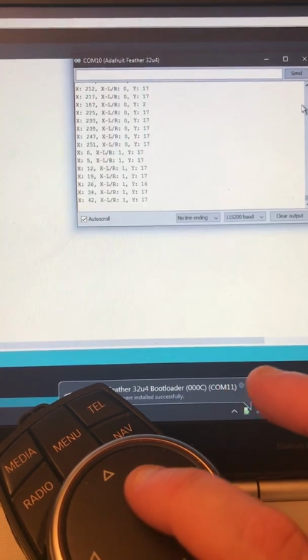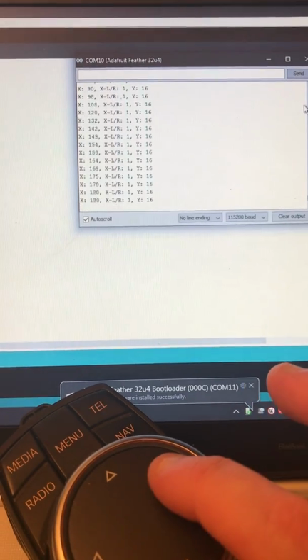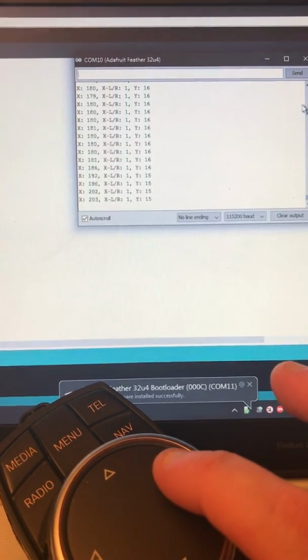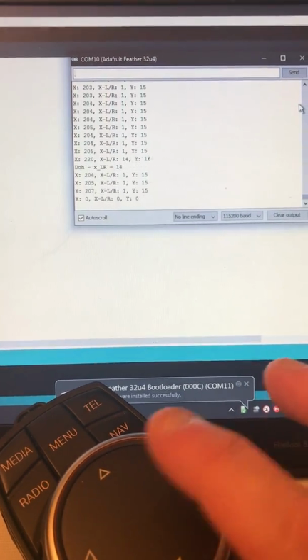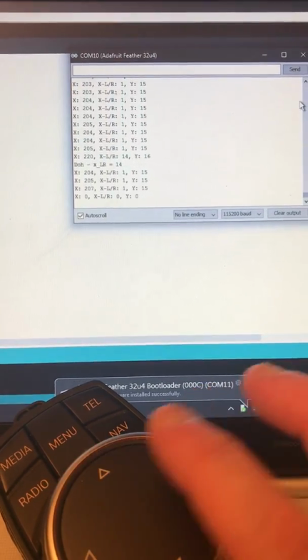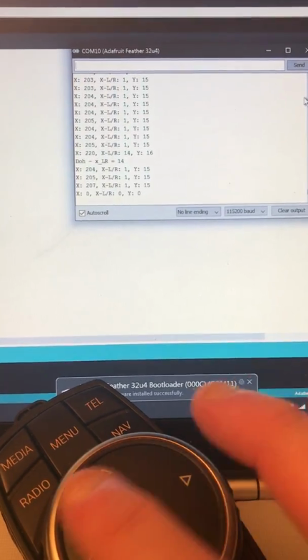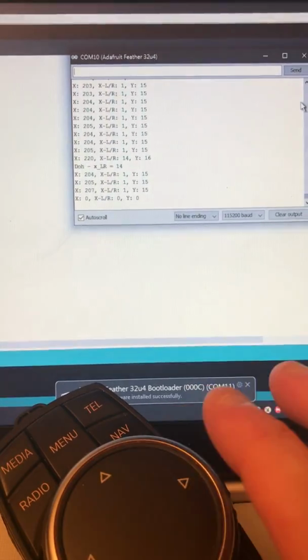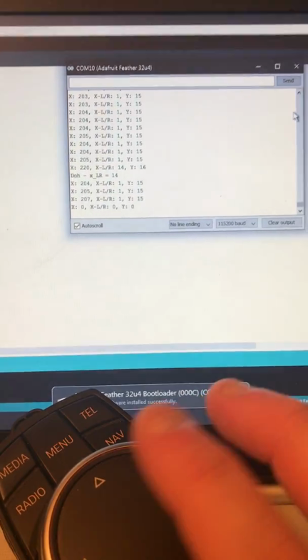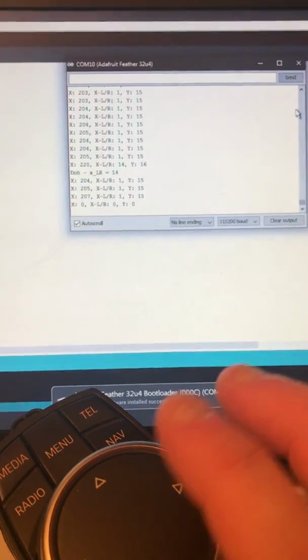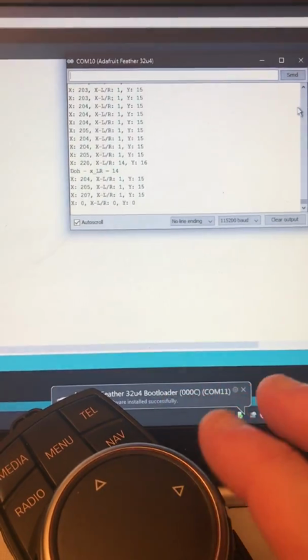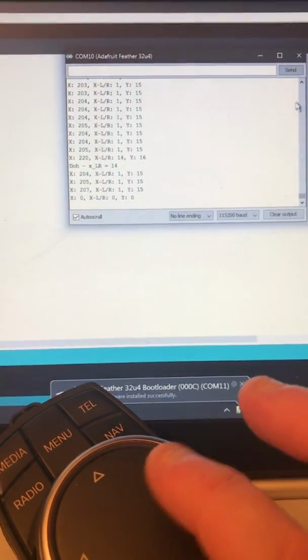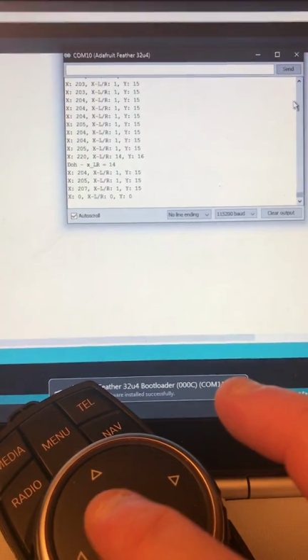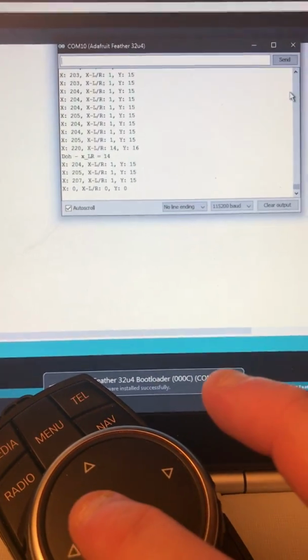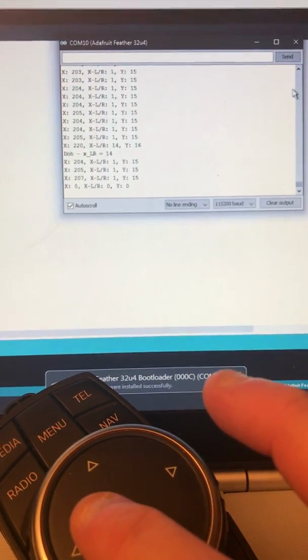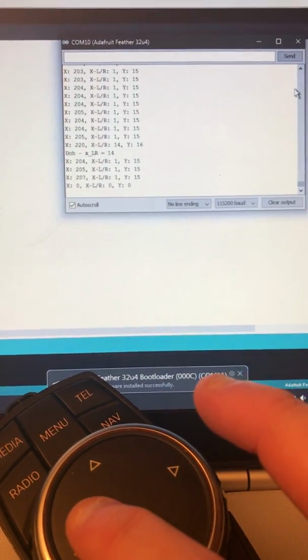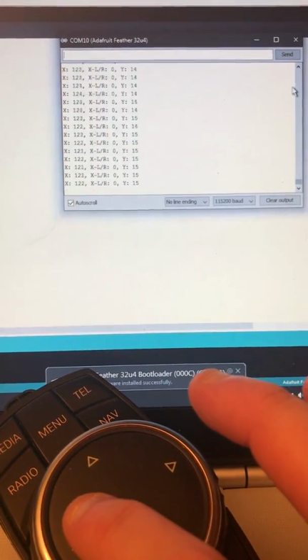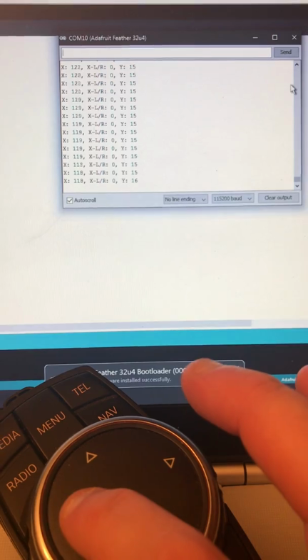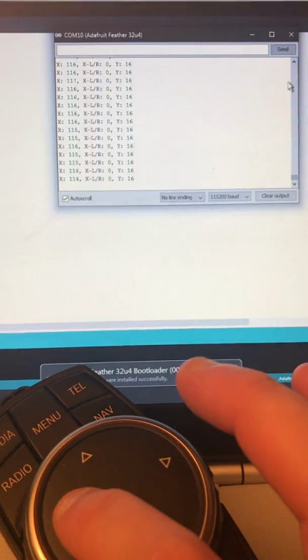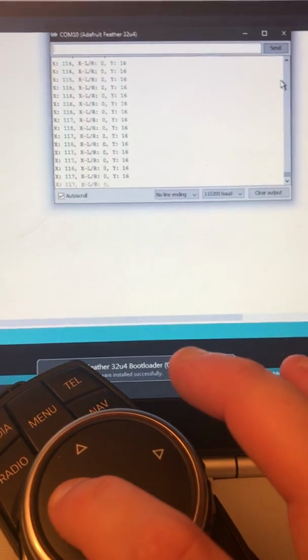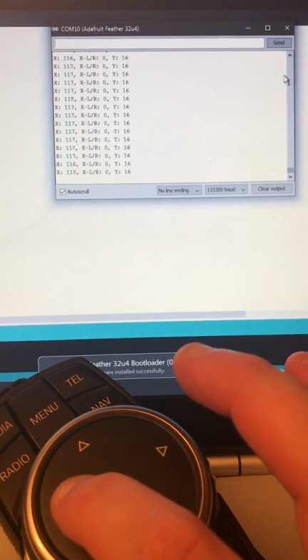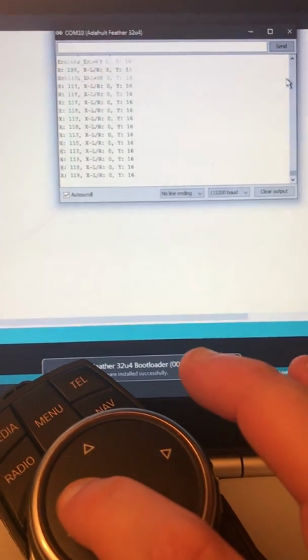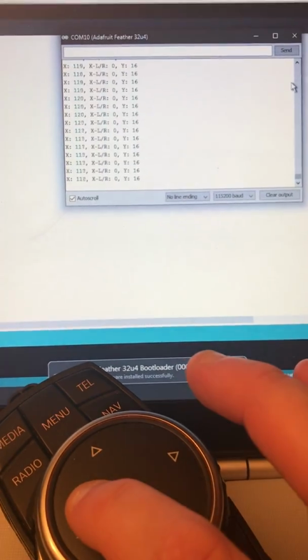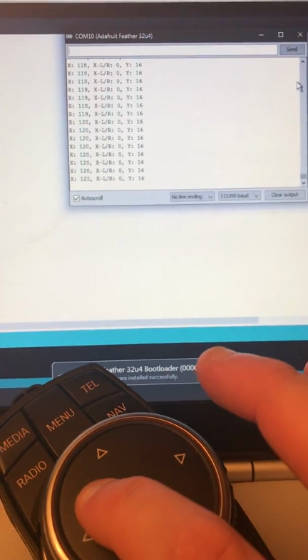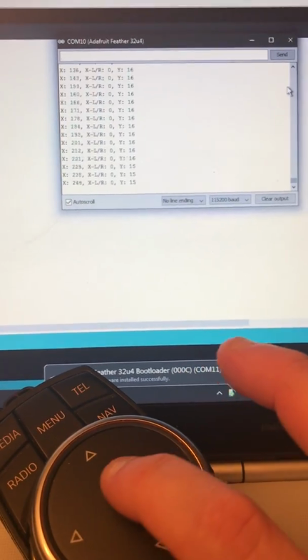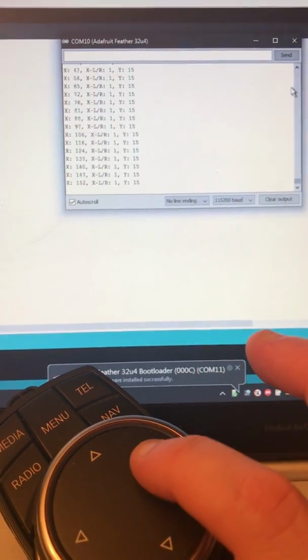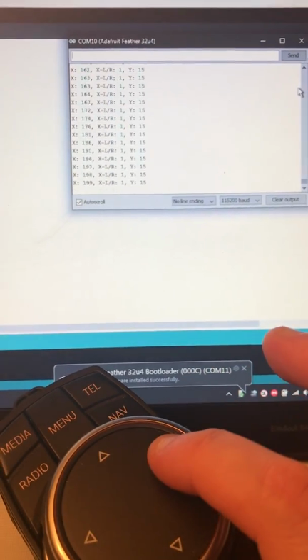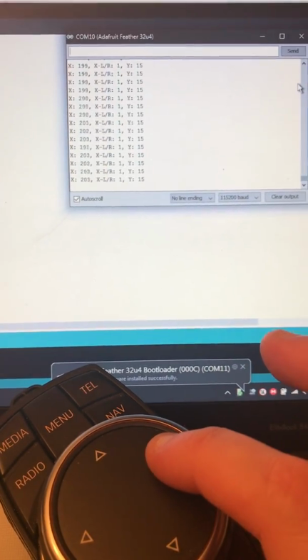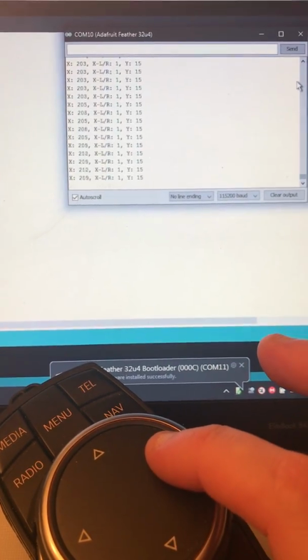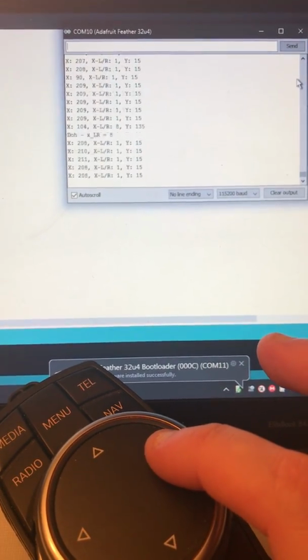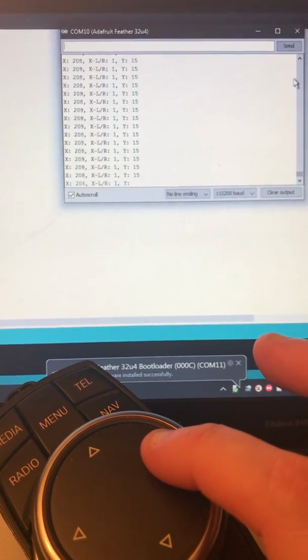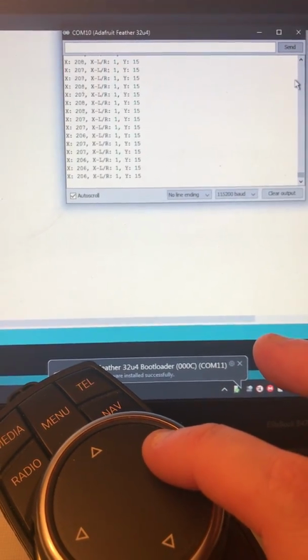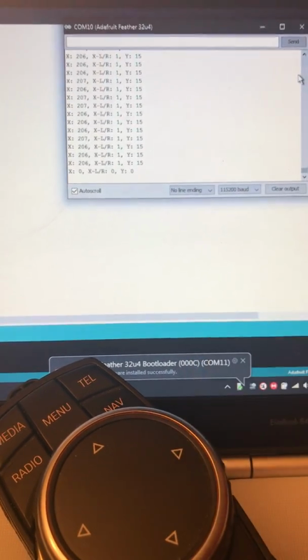You can also see there's an LR value because the CAN bus has a bit set. If I'm on the left side the bit is 0, and when I get to the right hand side the bit is 1.